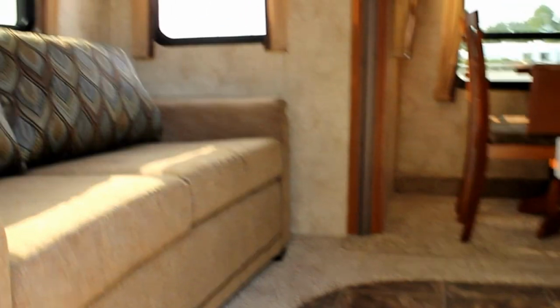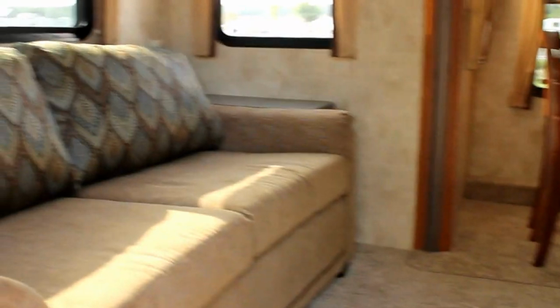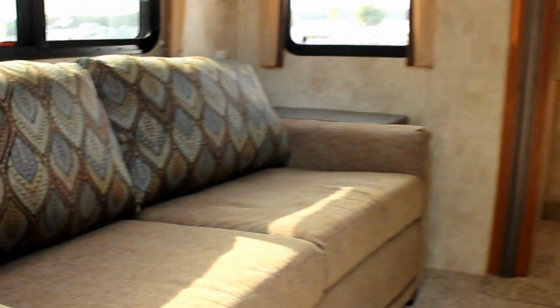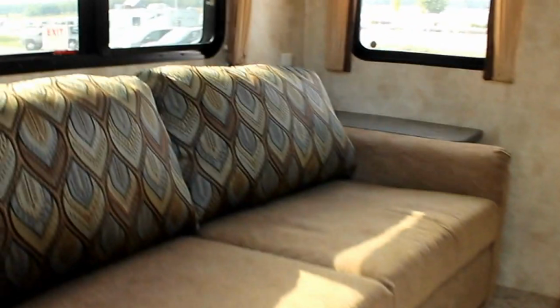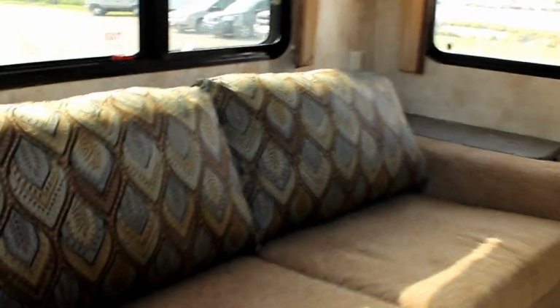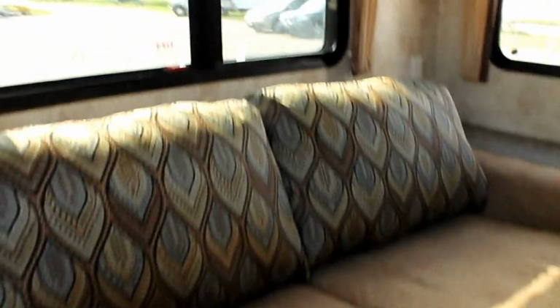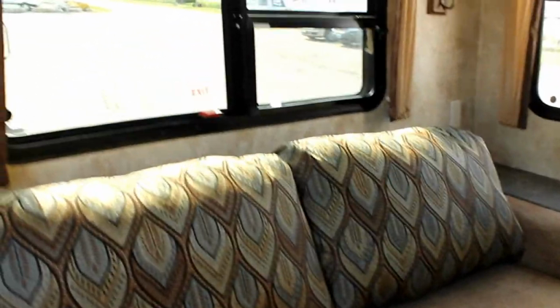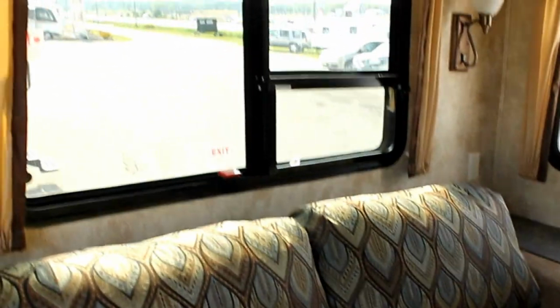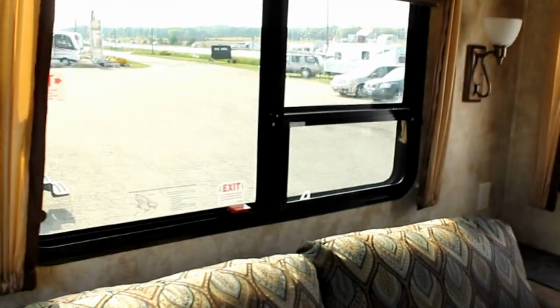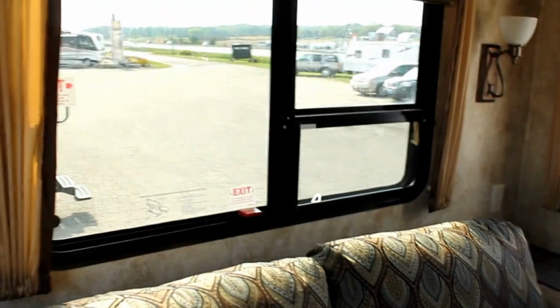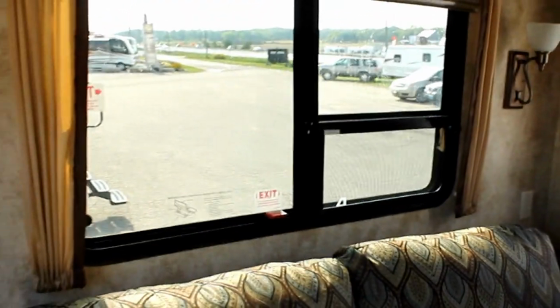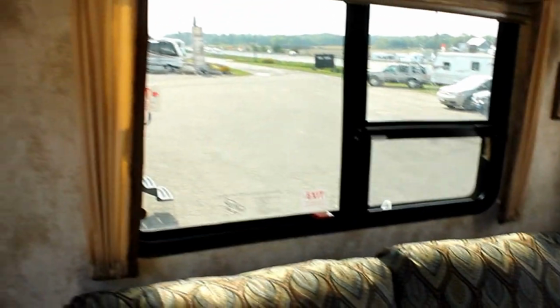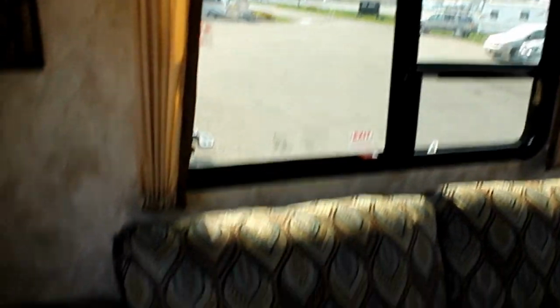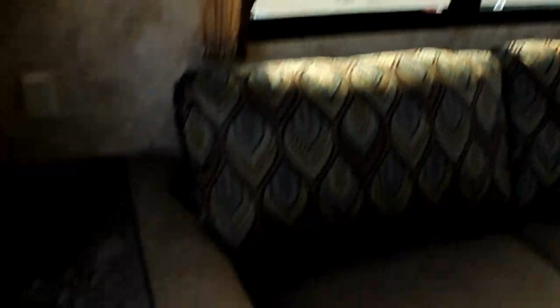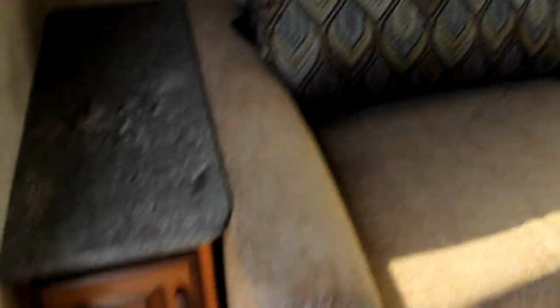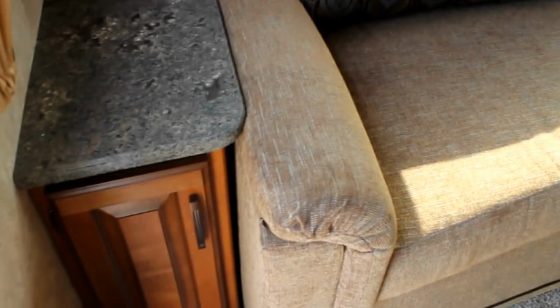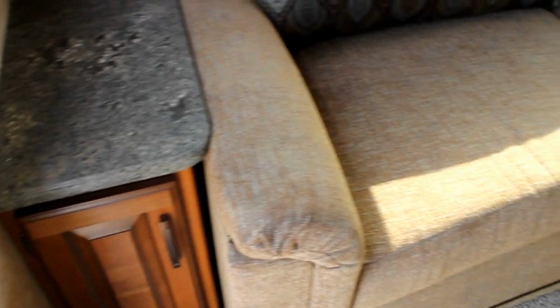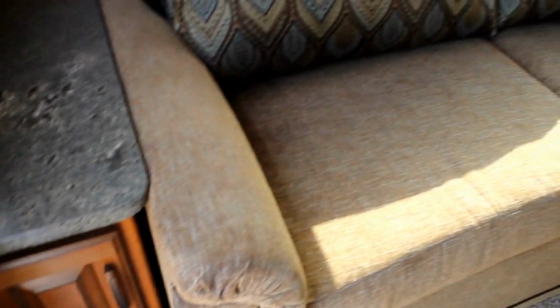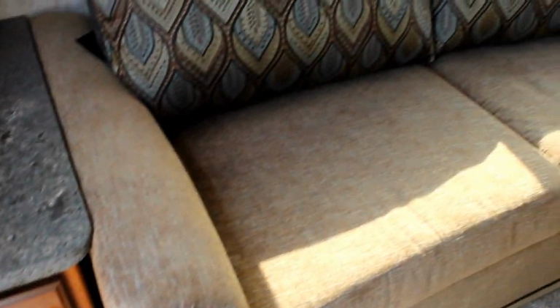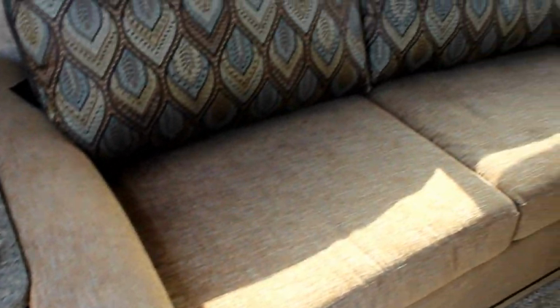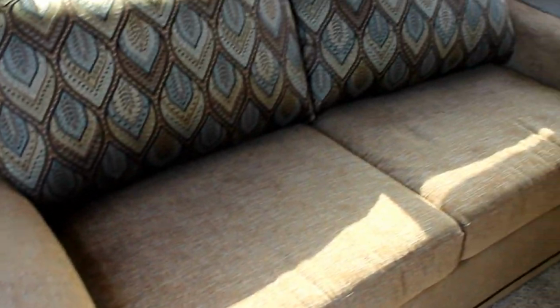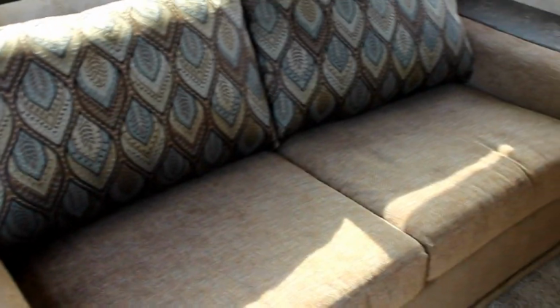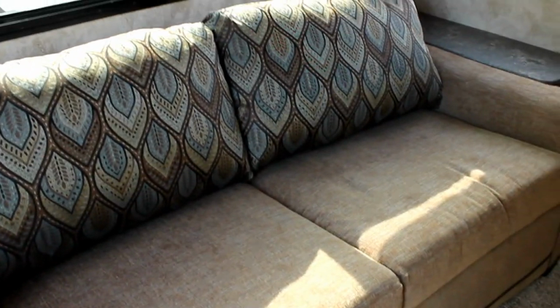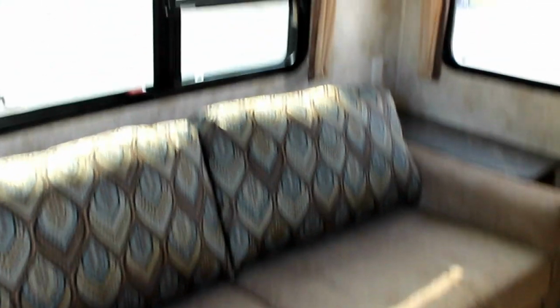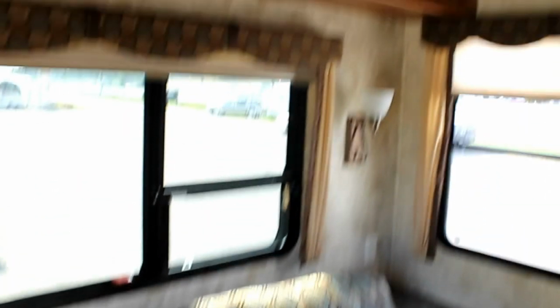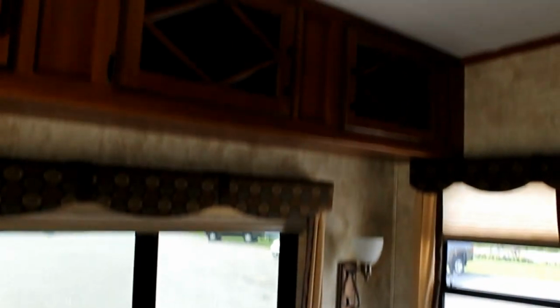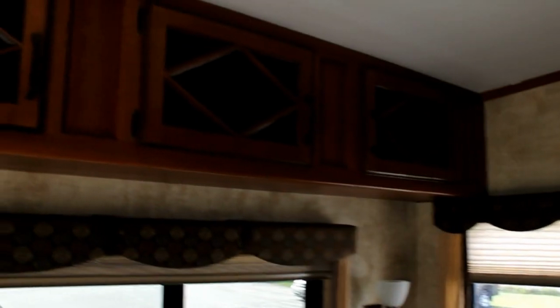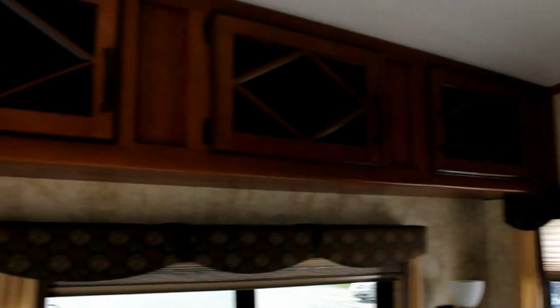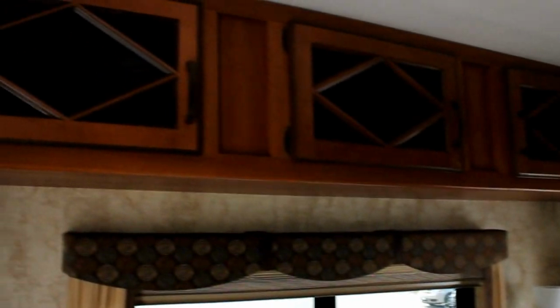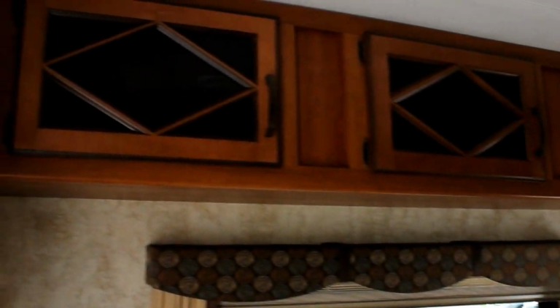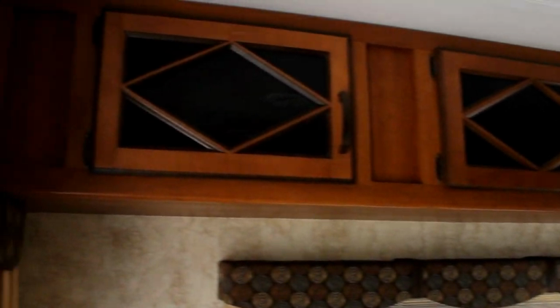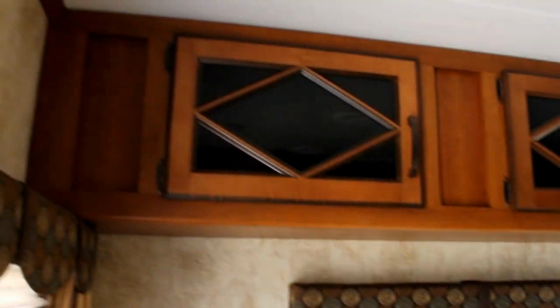Now the 250 RL as it's equipped here today weighs in at 8,570 pounds, which really gives us a lot of tow options. Great for a half ton pickup truck.